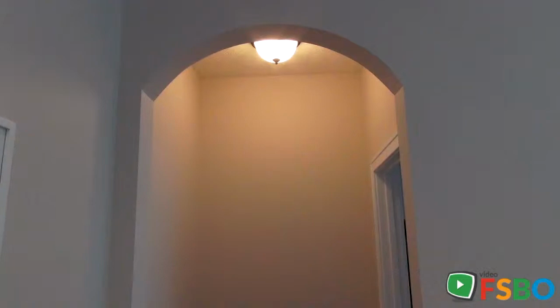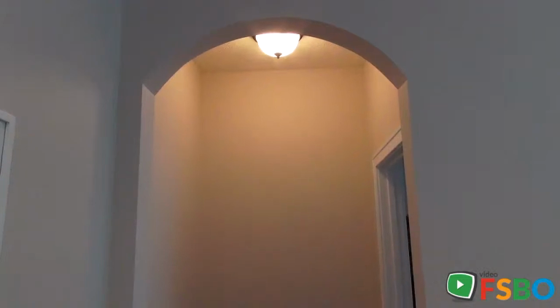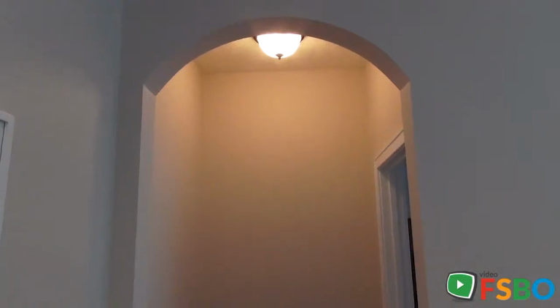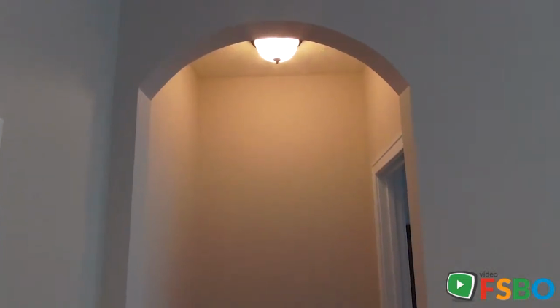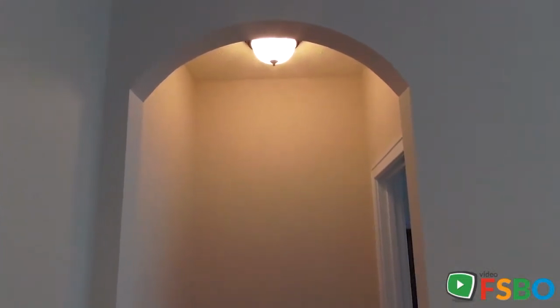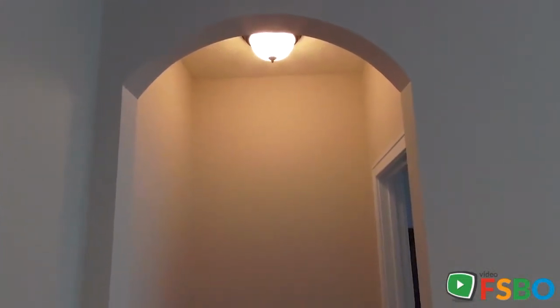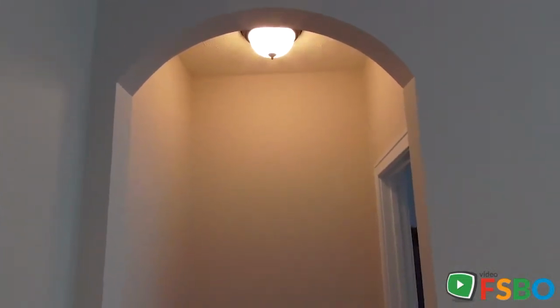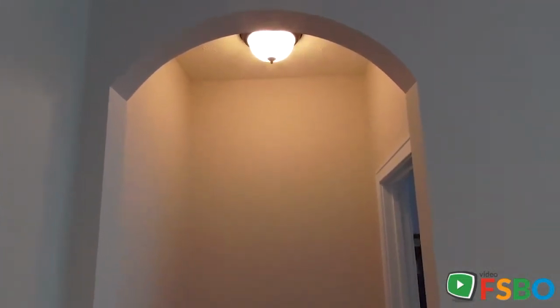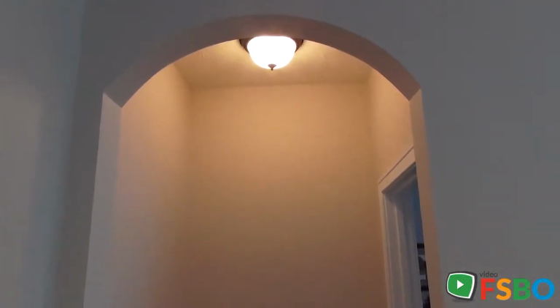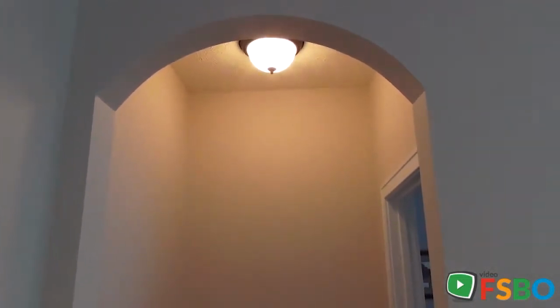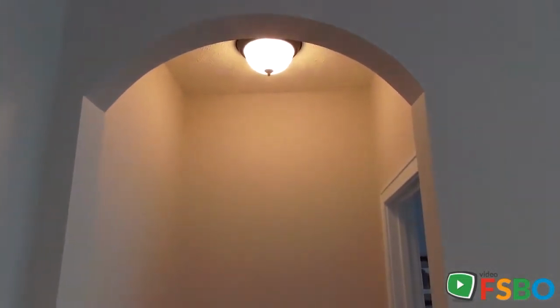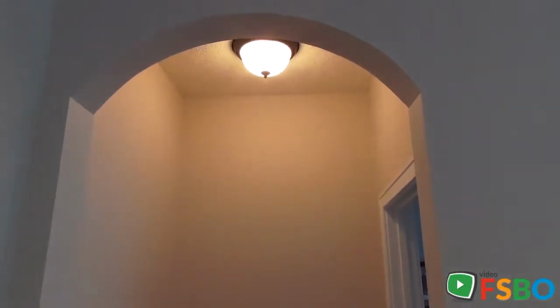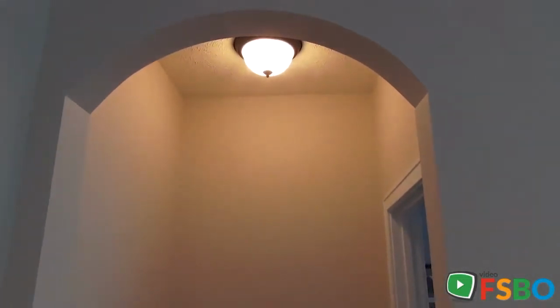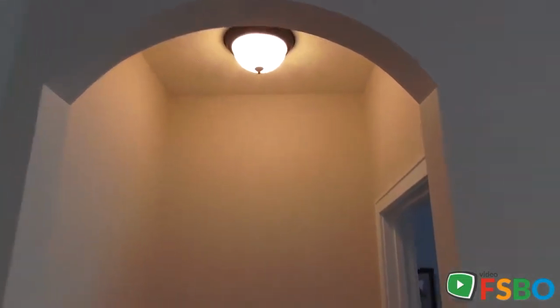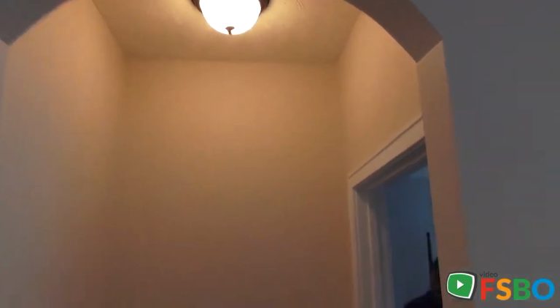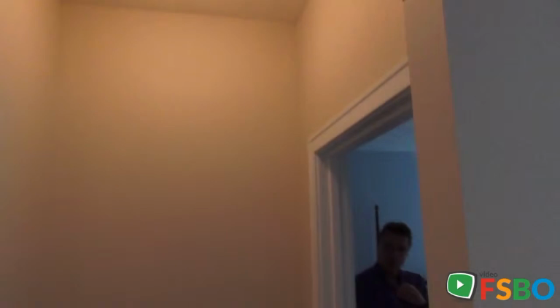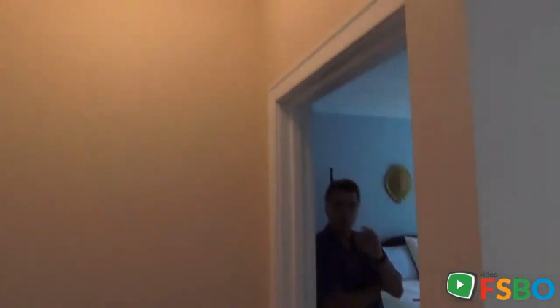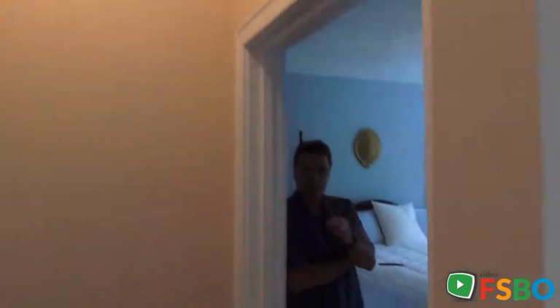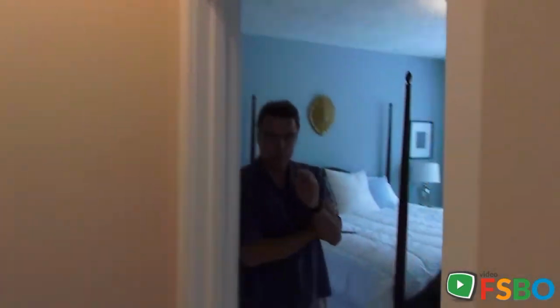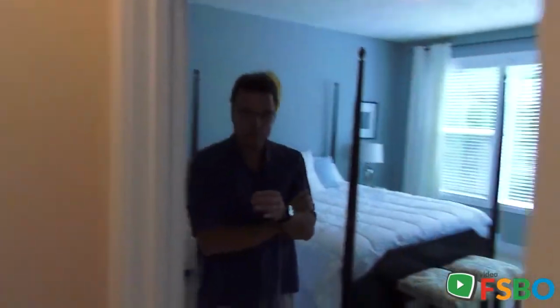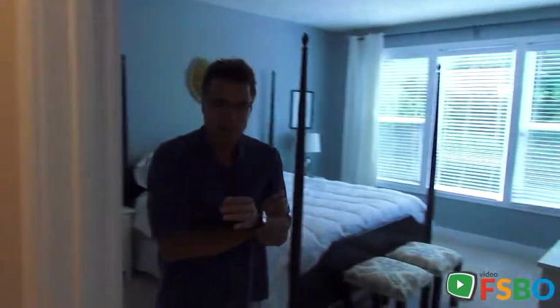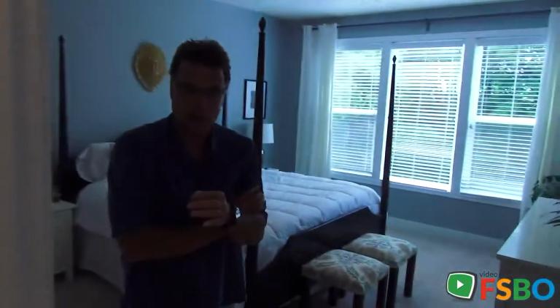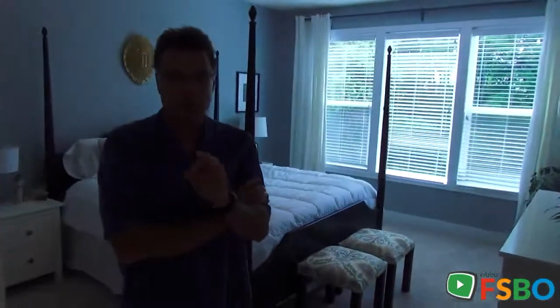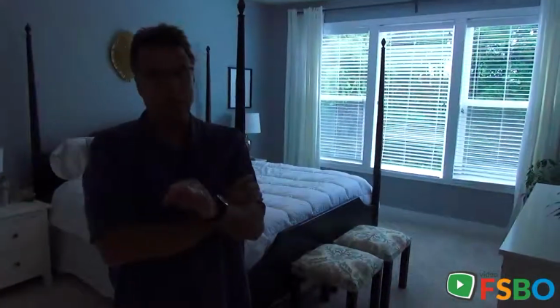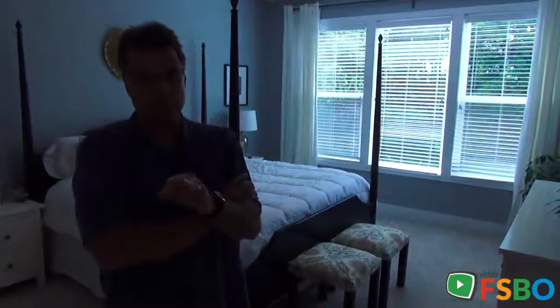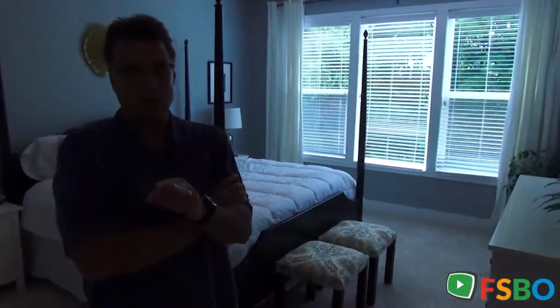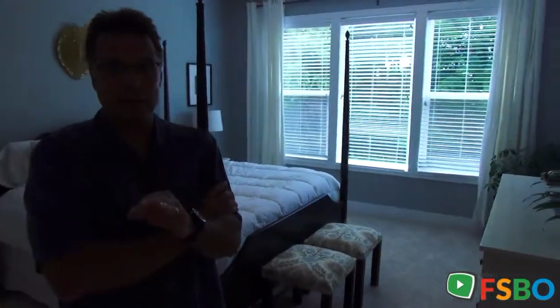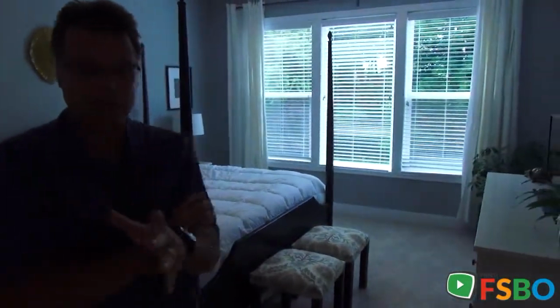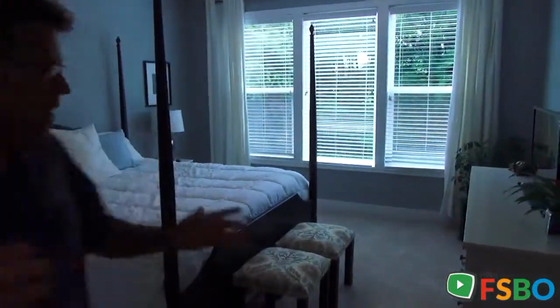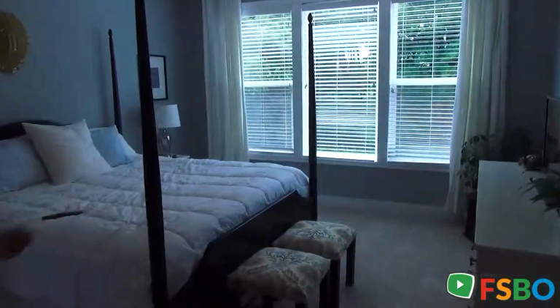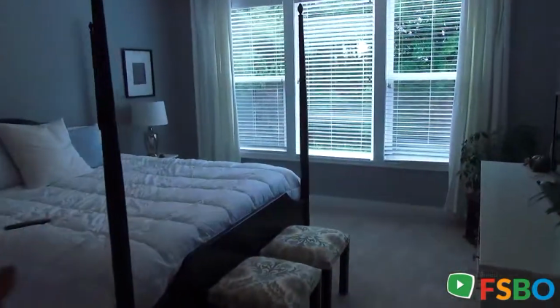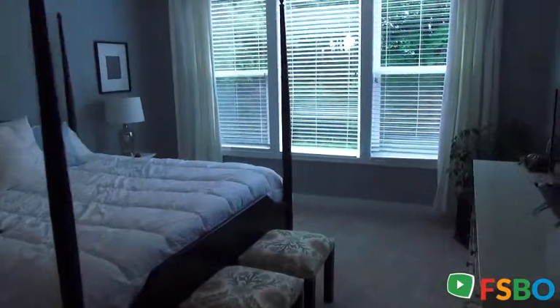Little things mean so much in the design of a home. Case in point, this arched doorway into the master suite — you're never going to look at your bedroom the same way again, believe me, because look at this space.